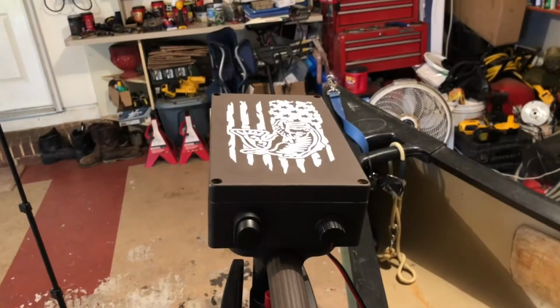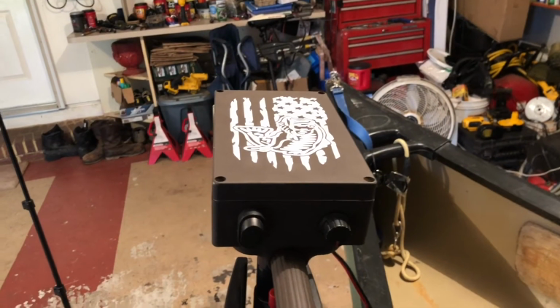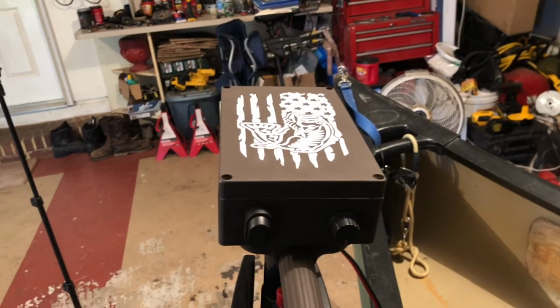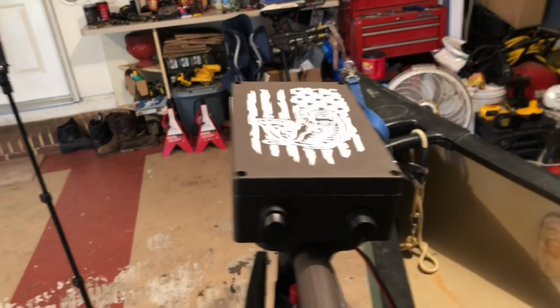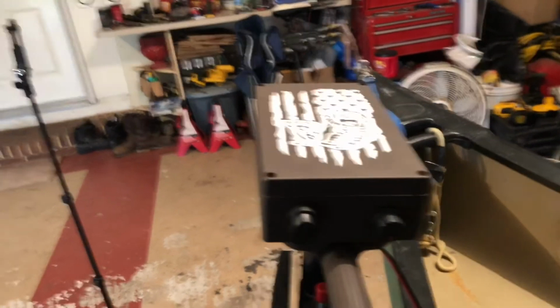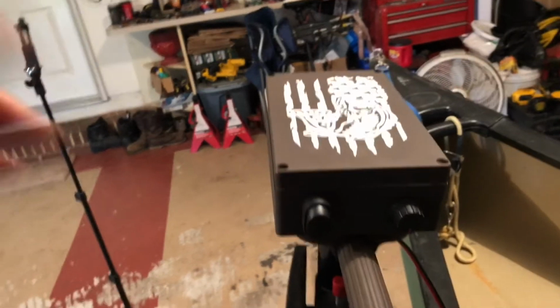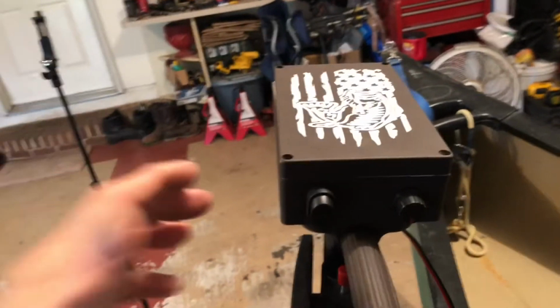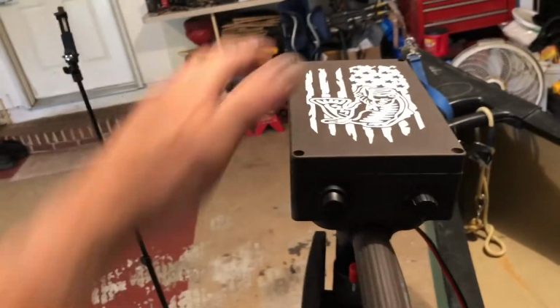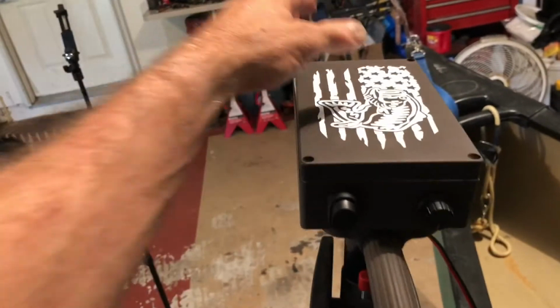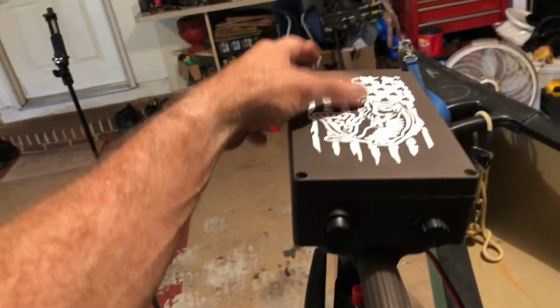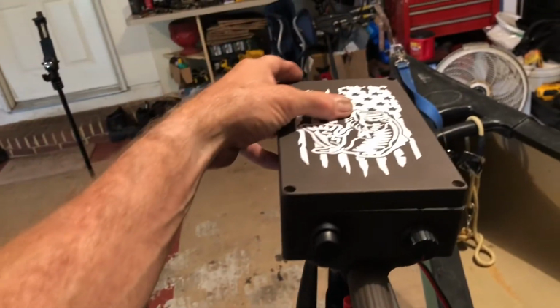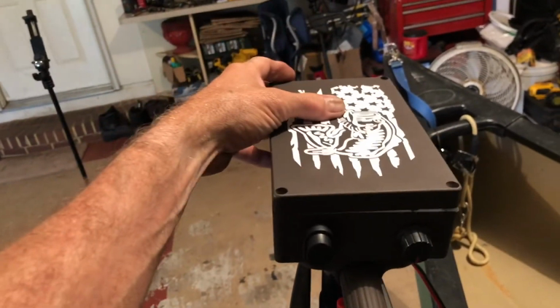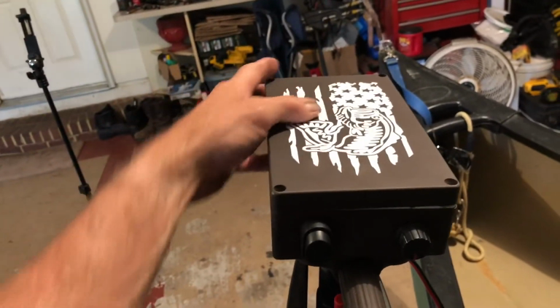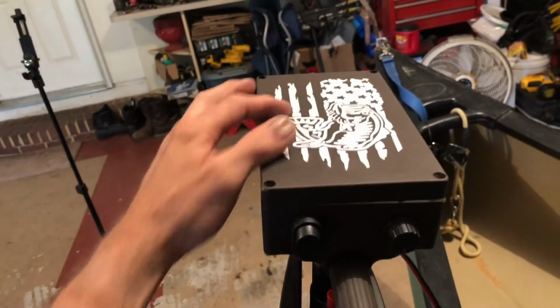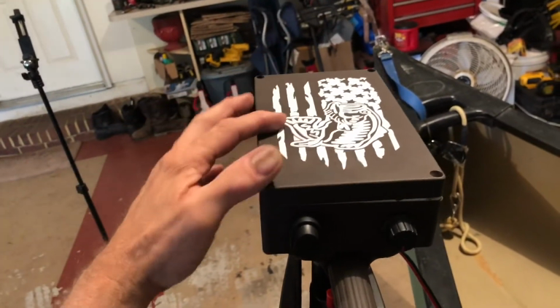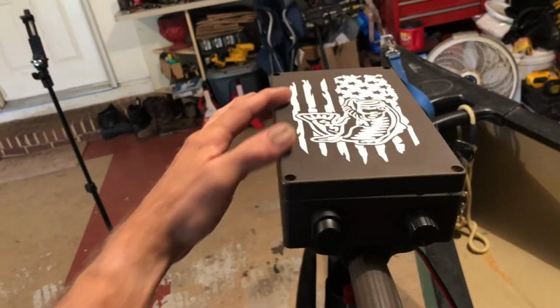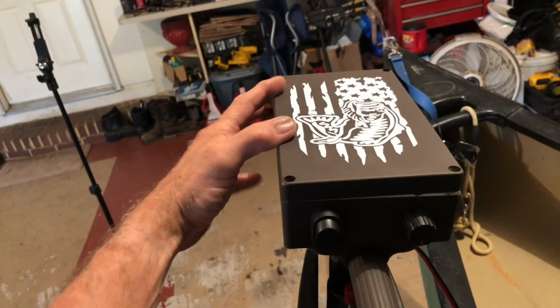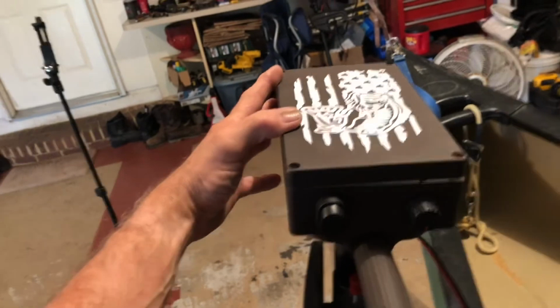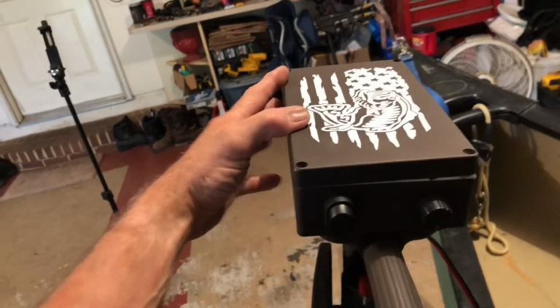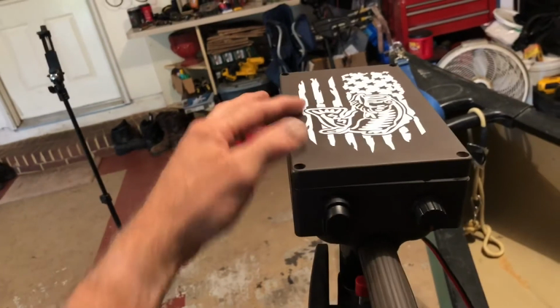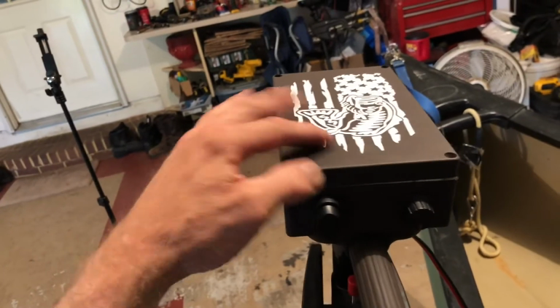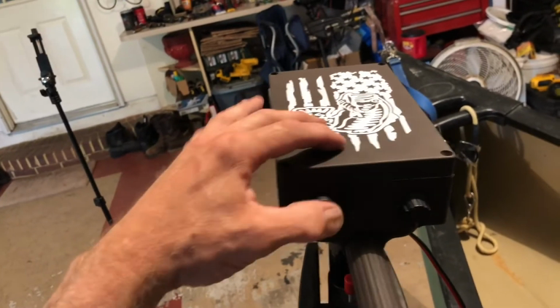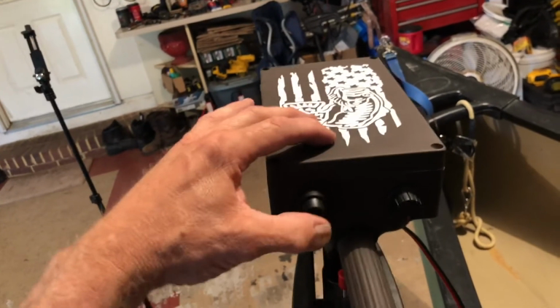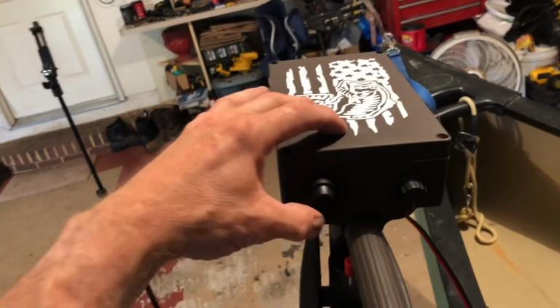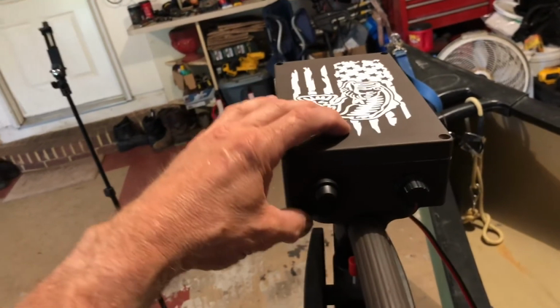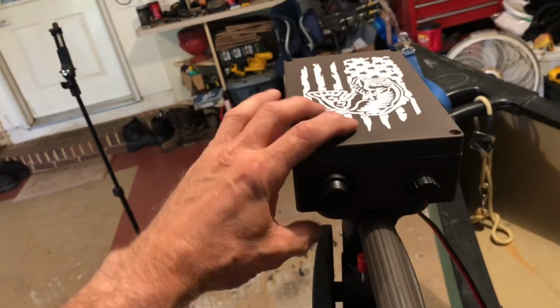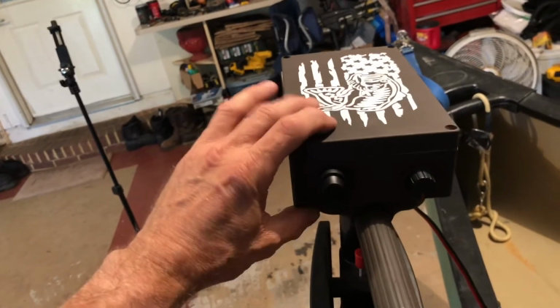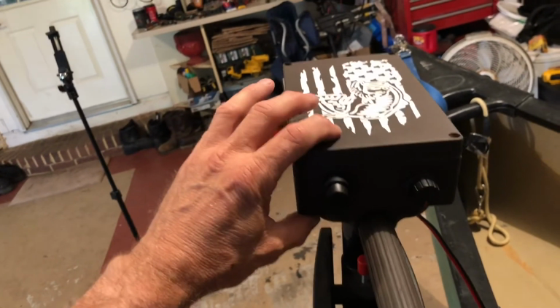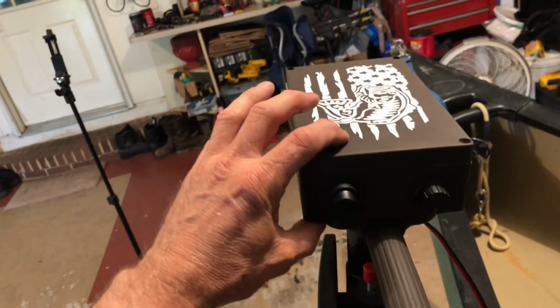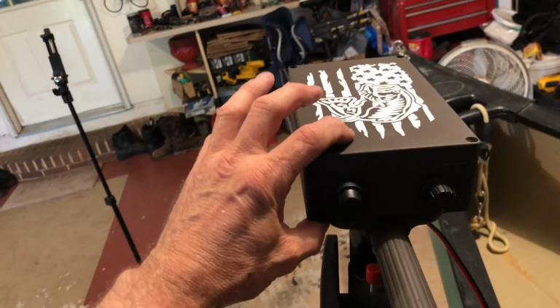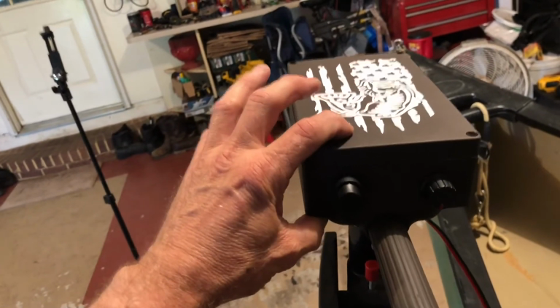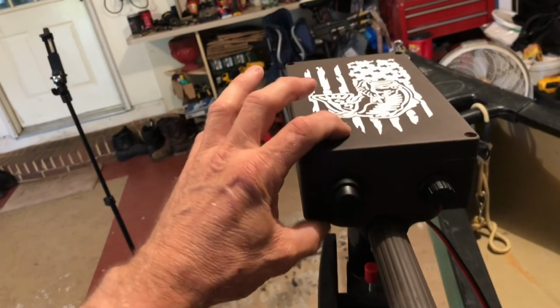Hey guys, this utility box that I'm using is 200mm long, 120mm wide, and 55mm tall.